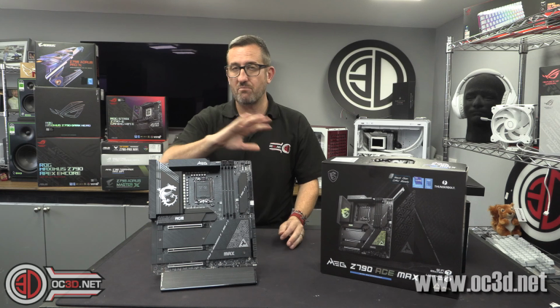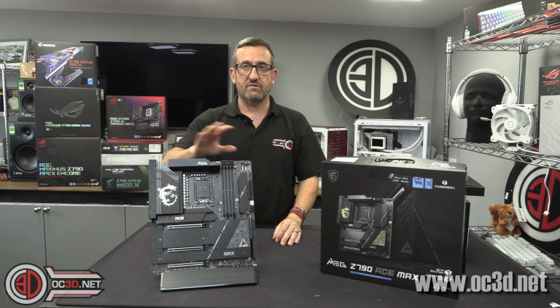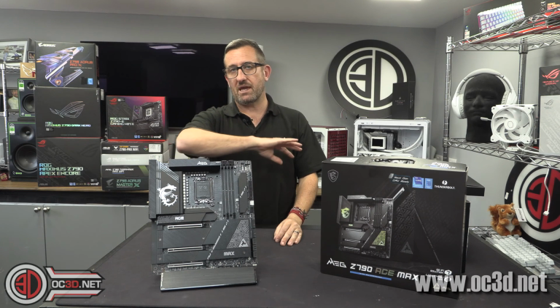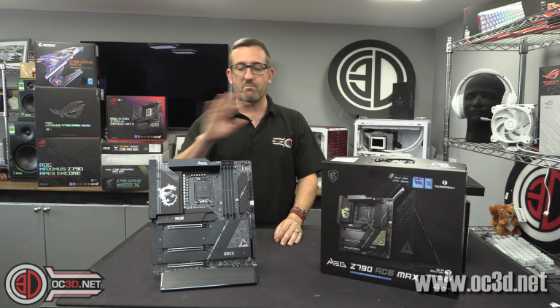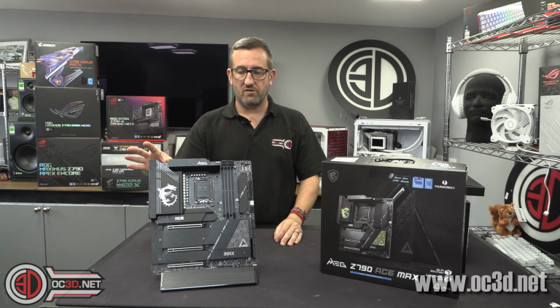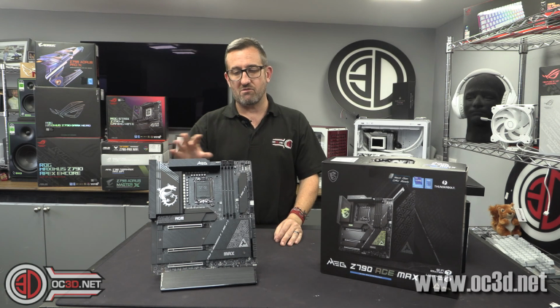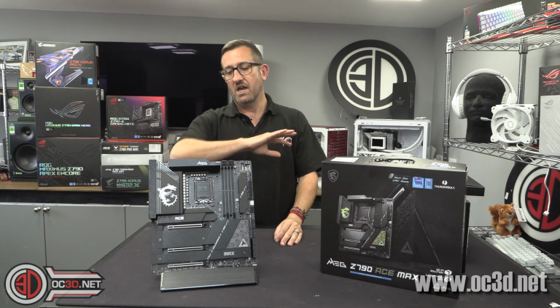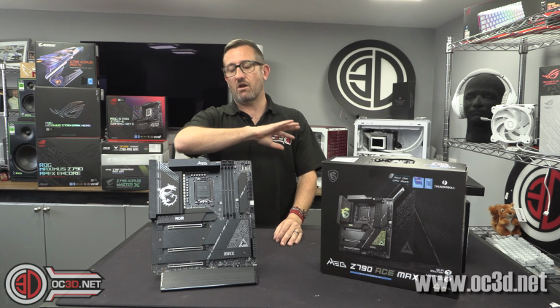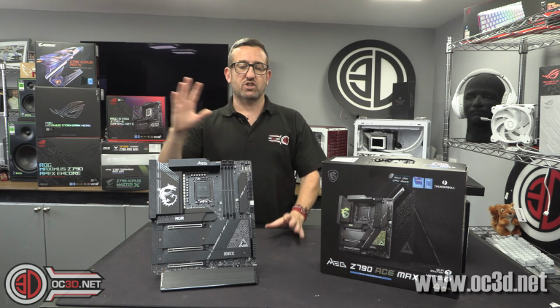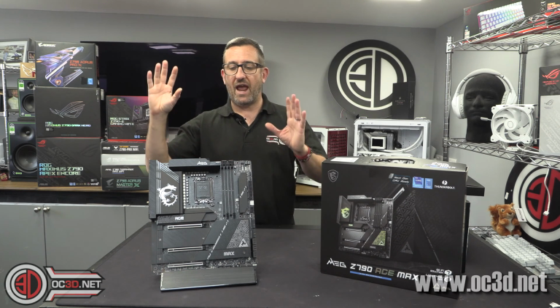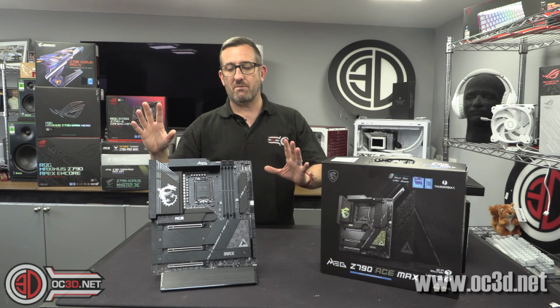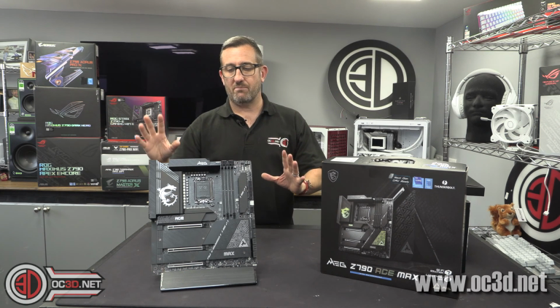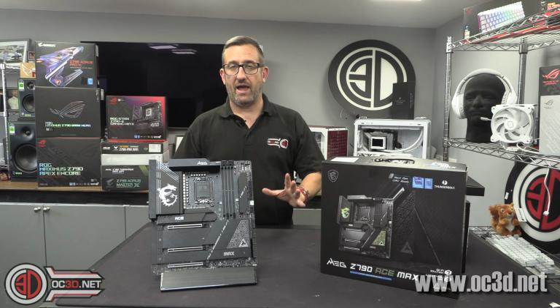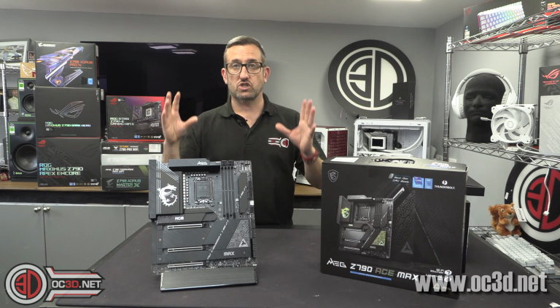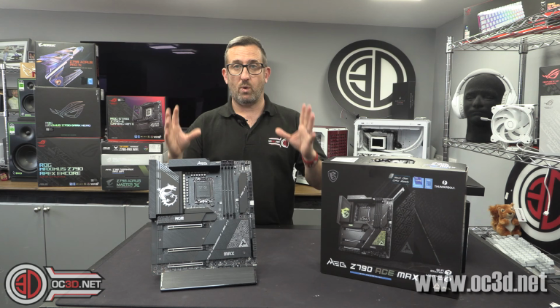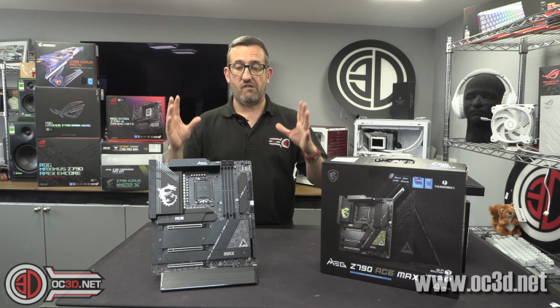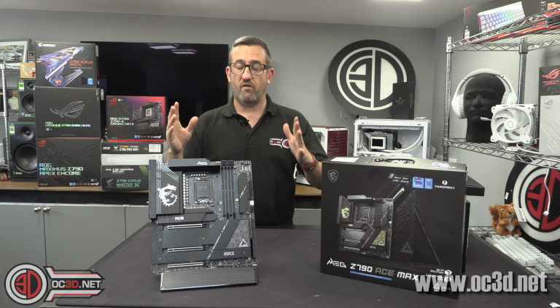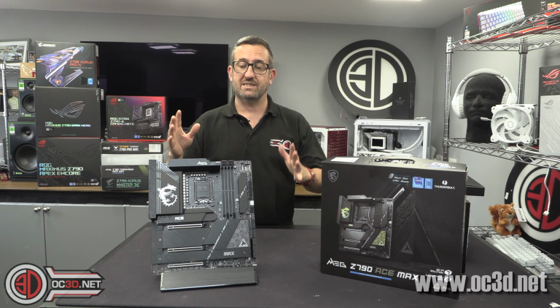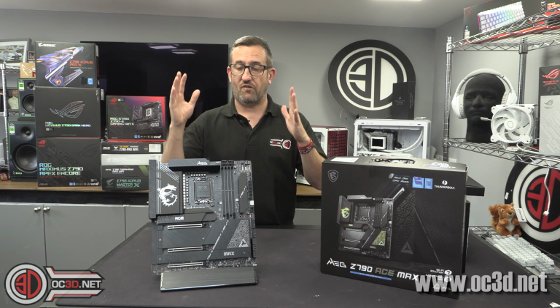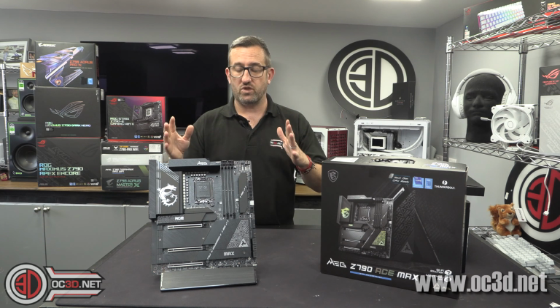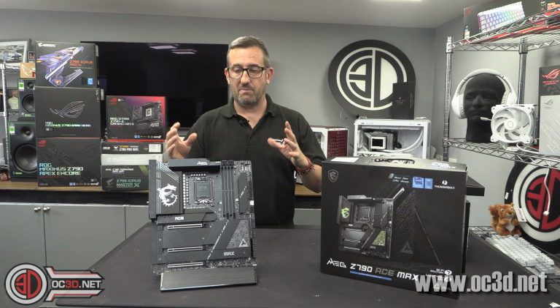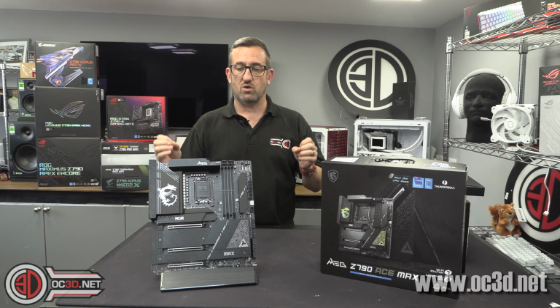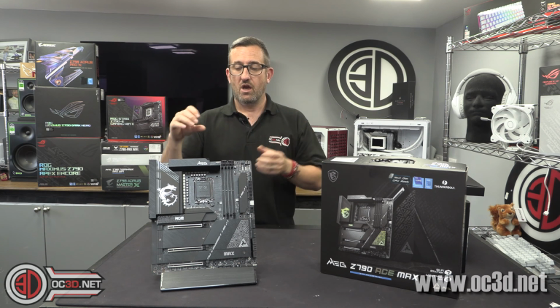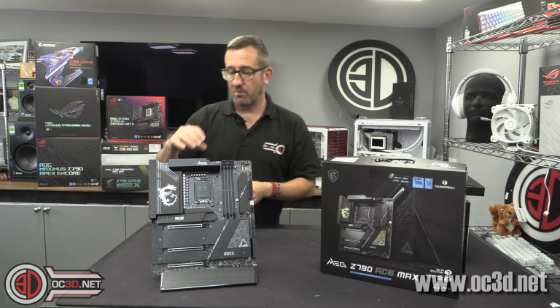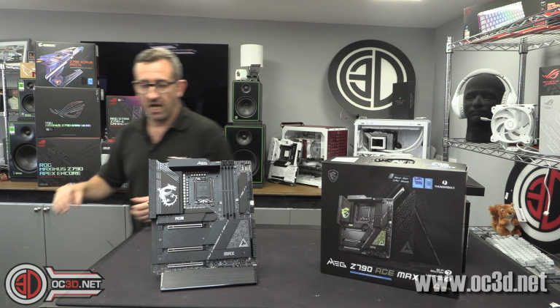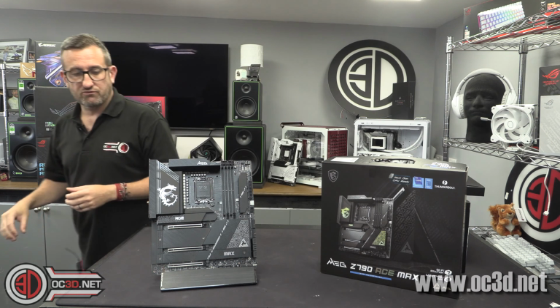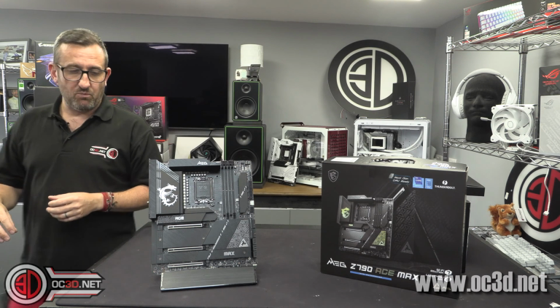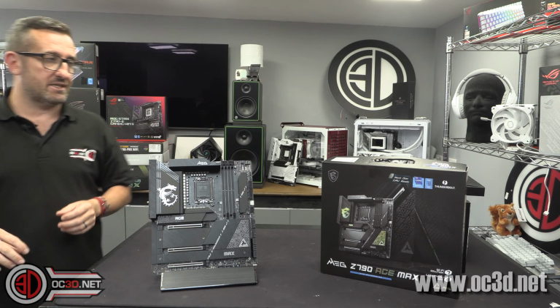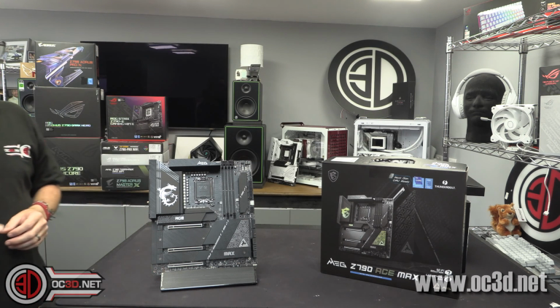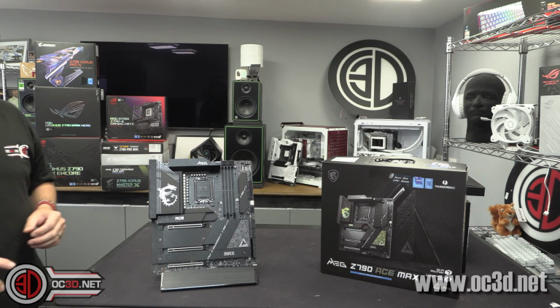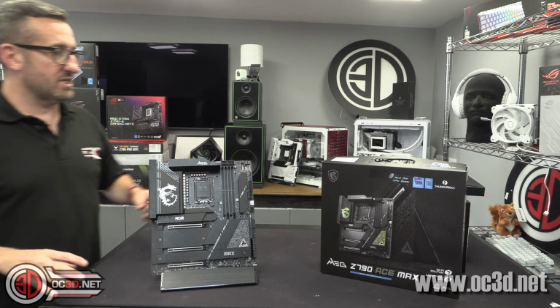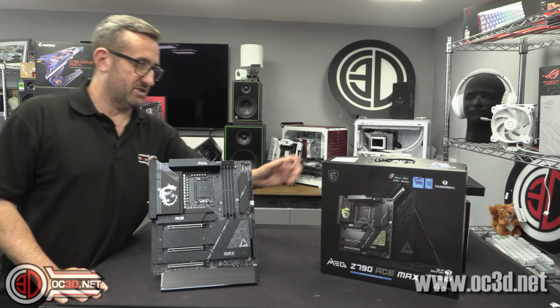No mention of teaming, no mention of mirroring, no mention of any mumbo jumbo like that. Just 24 phases for the CPU, properly done, properly wired, properly bonkers mental.